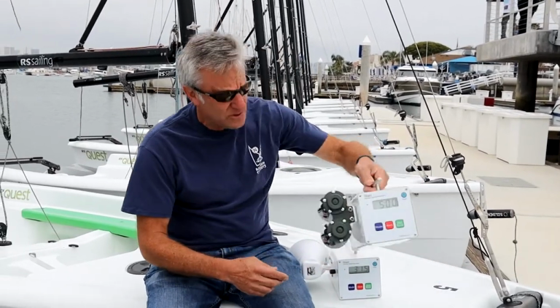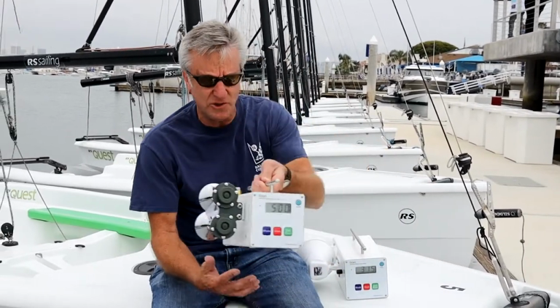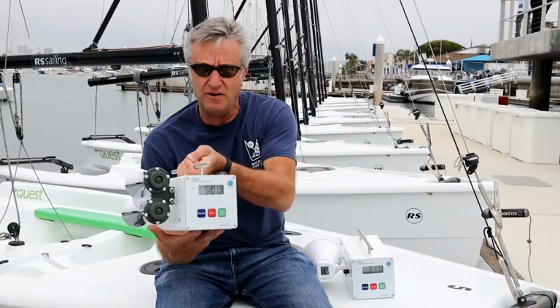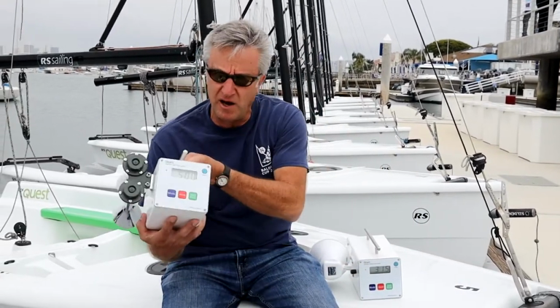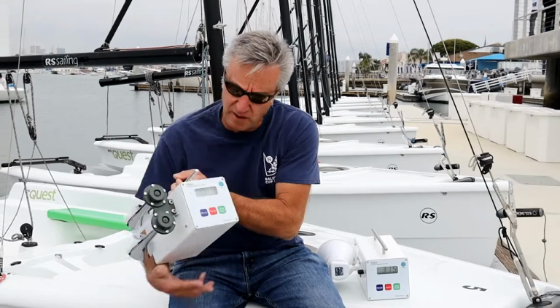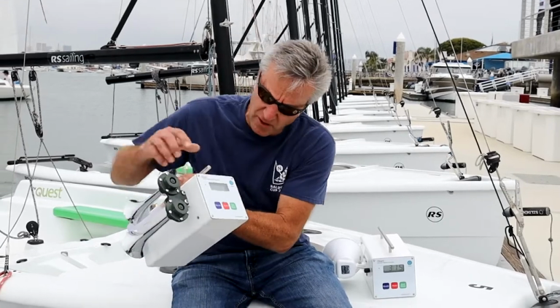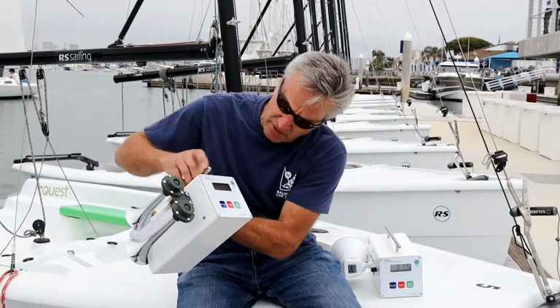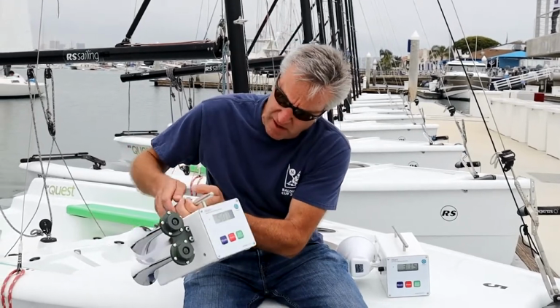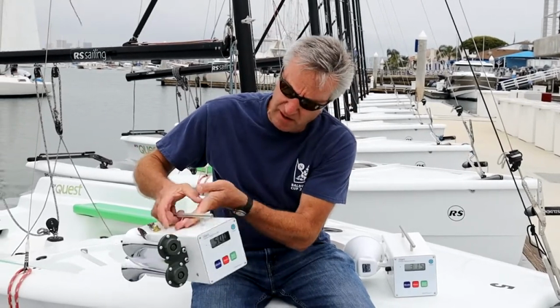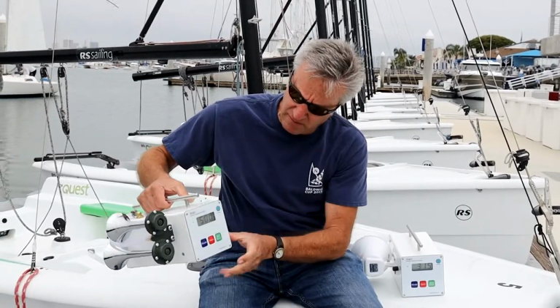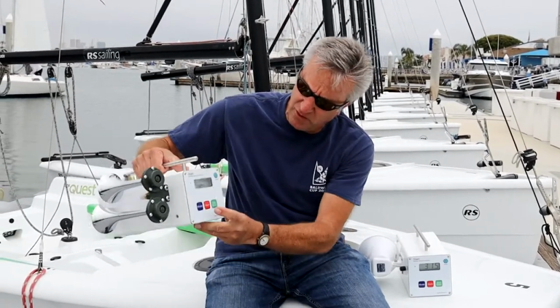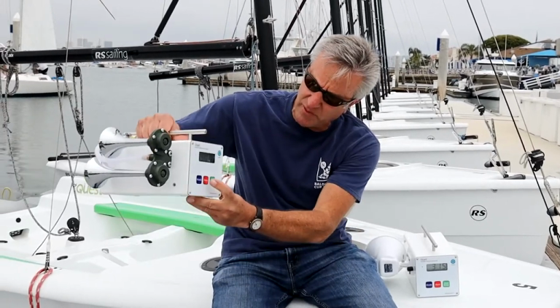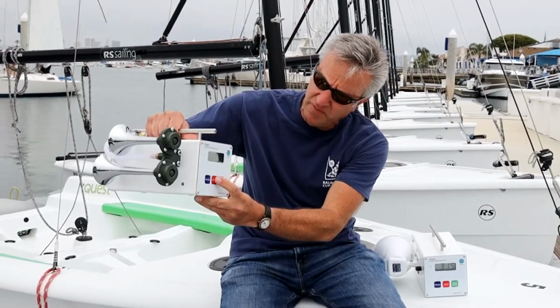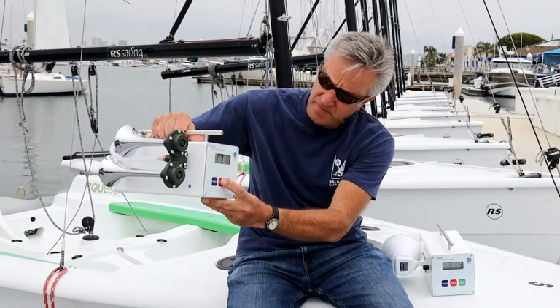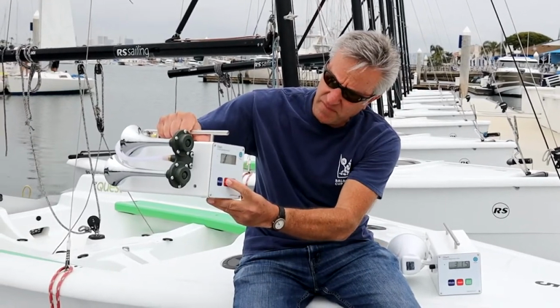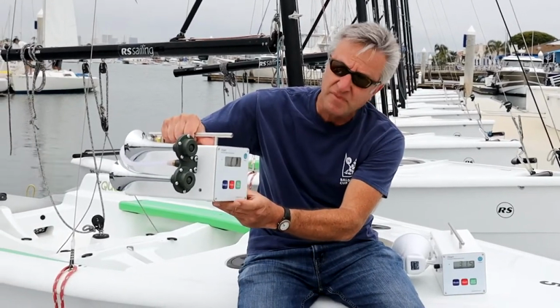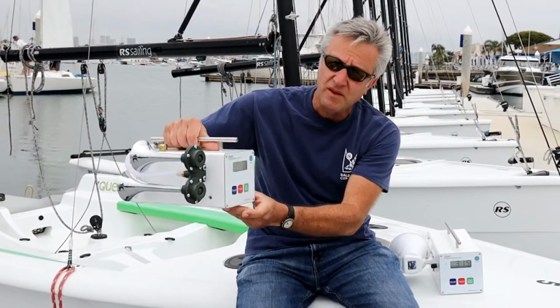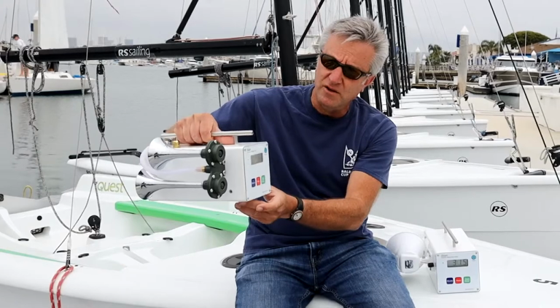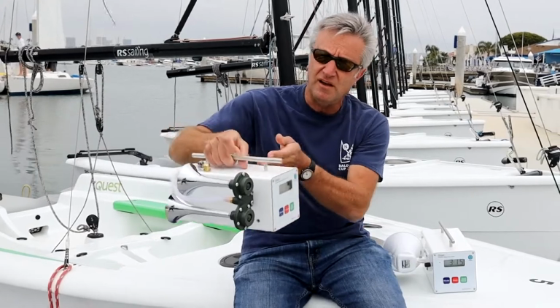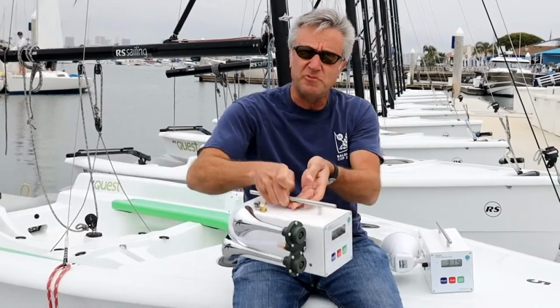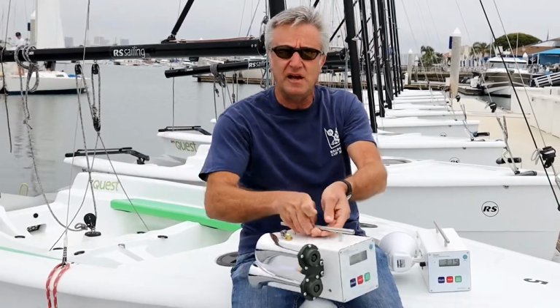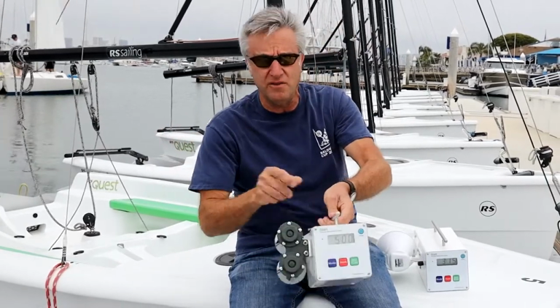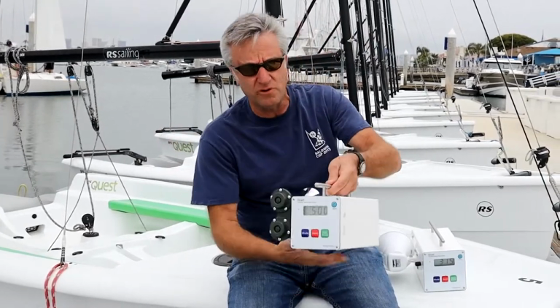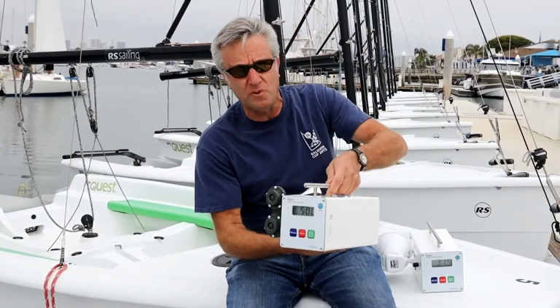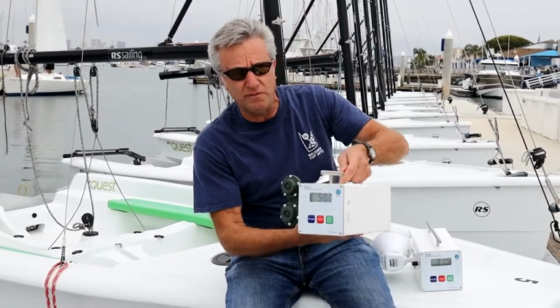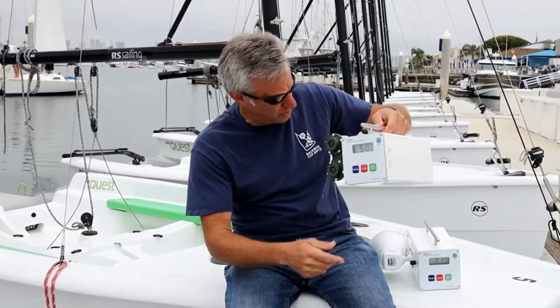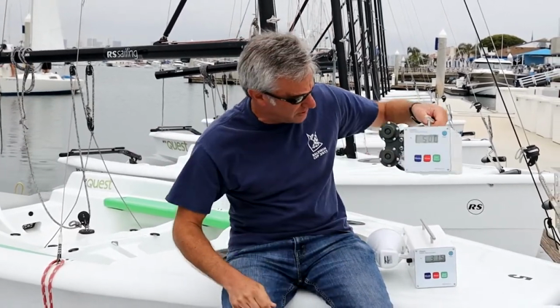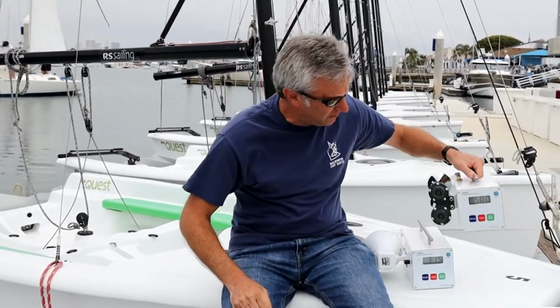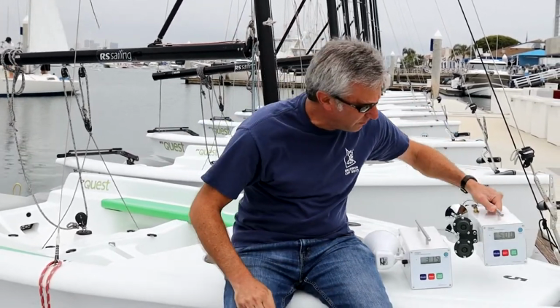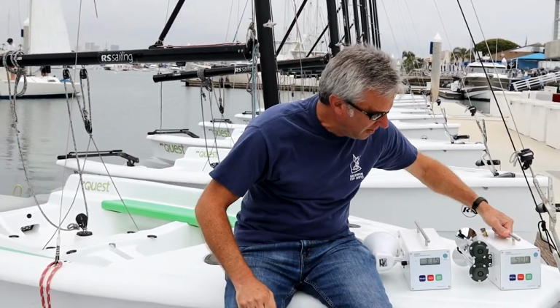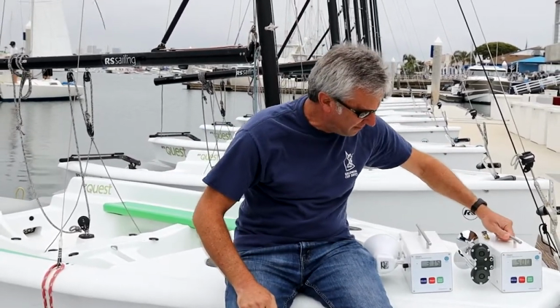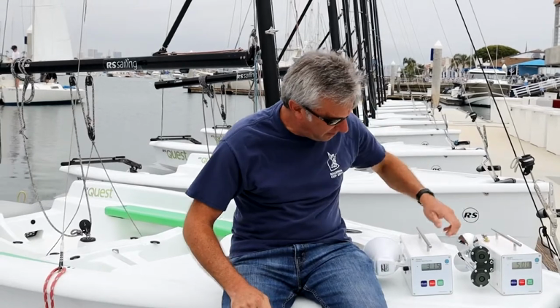So here's our standard product. I'm going to go ahead and turn it on and give it a toot. Here we go. You can tell that's pretty loud, and this works really well for ocean starts and for big fleets.